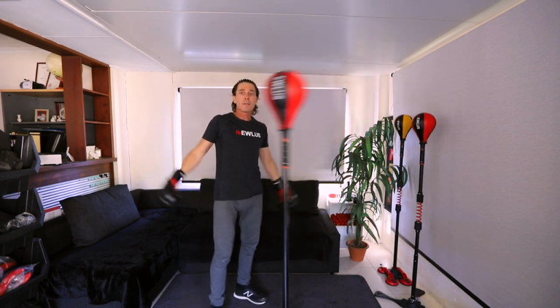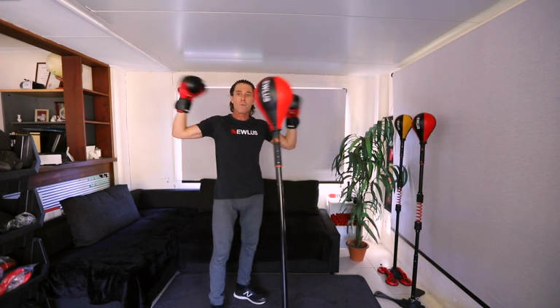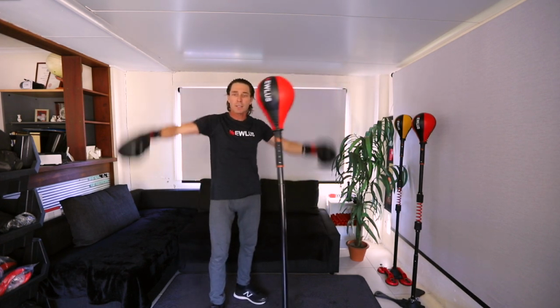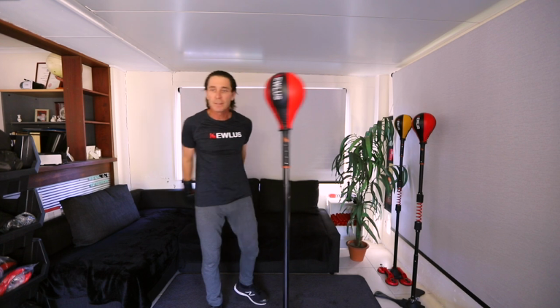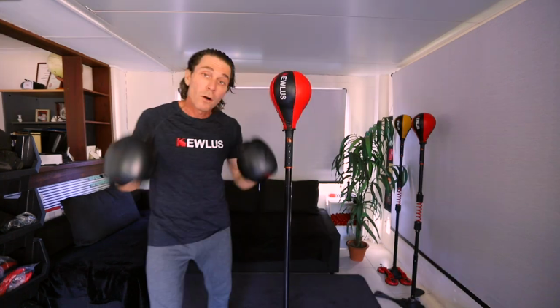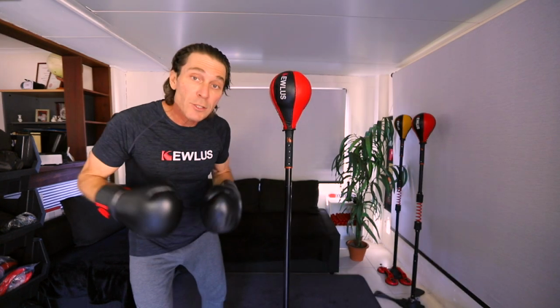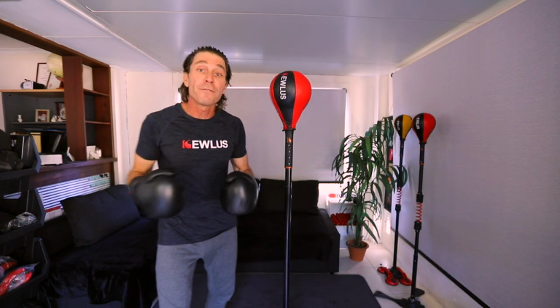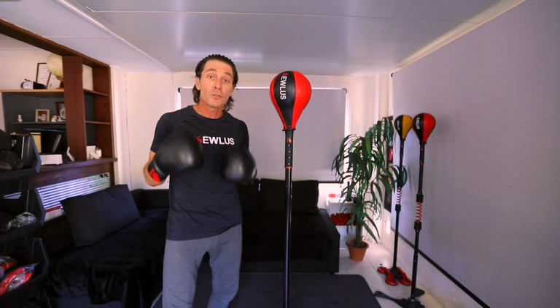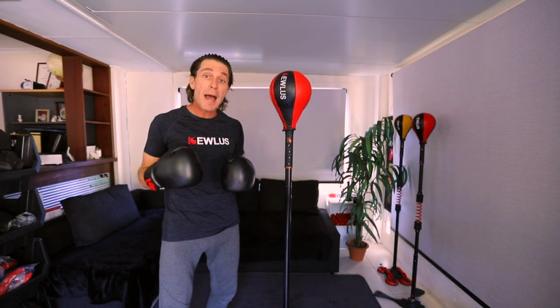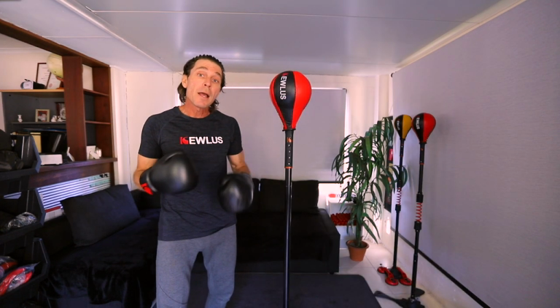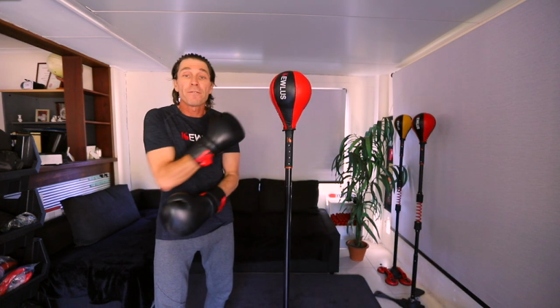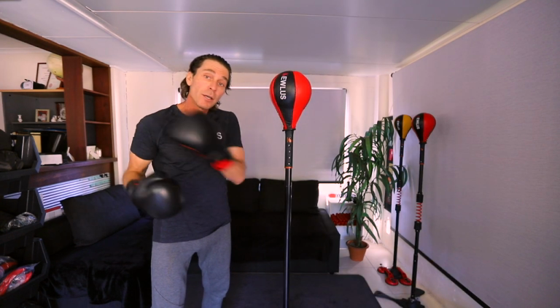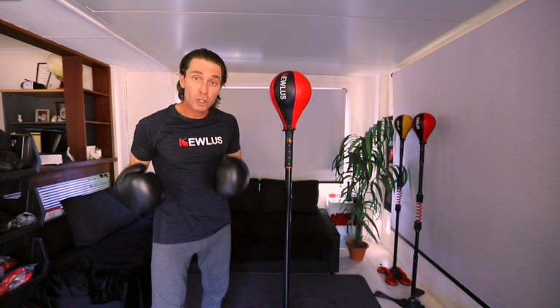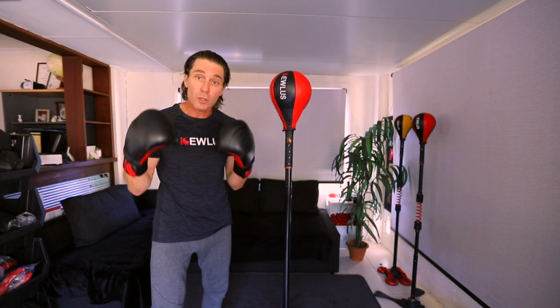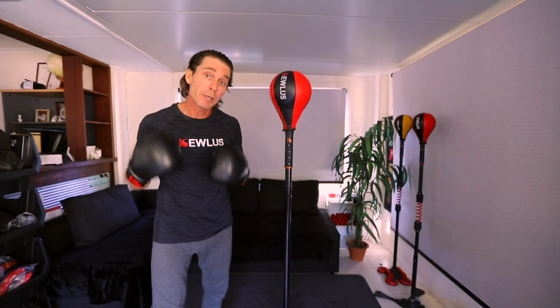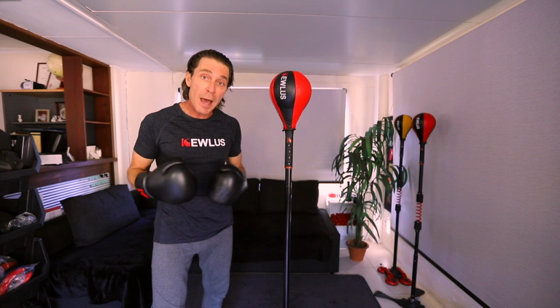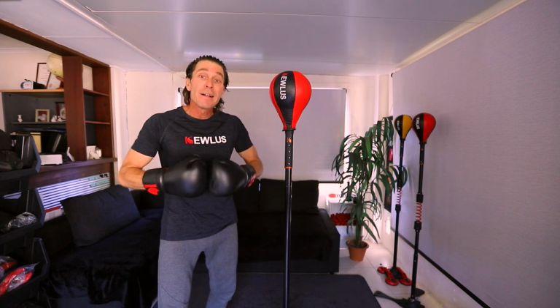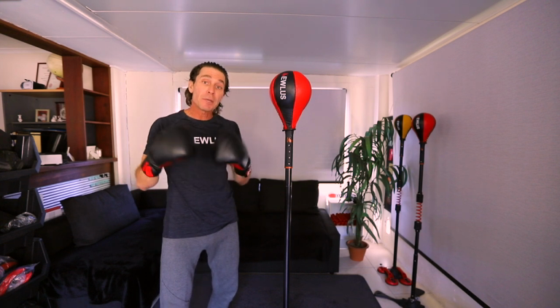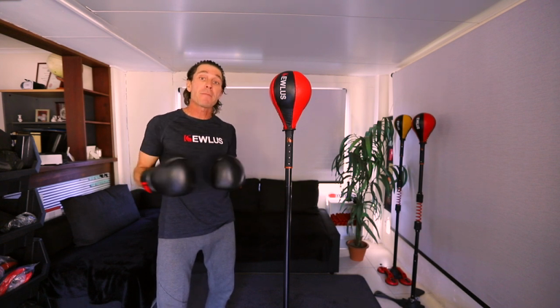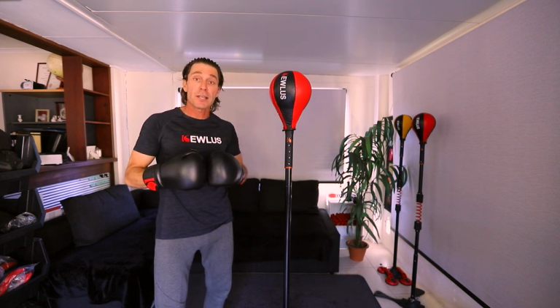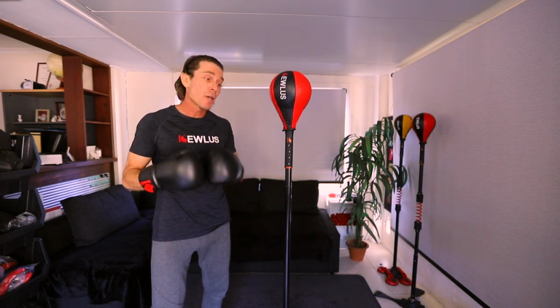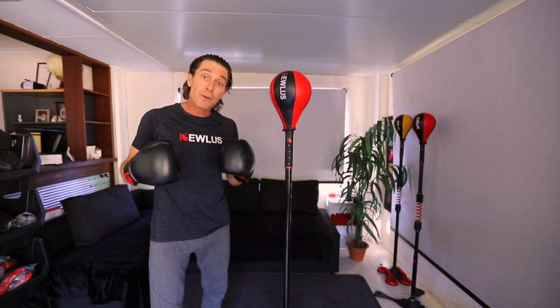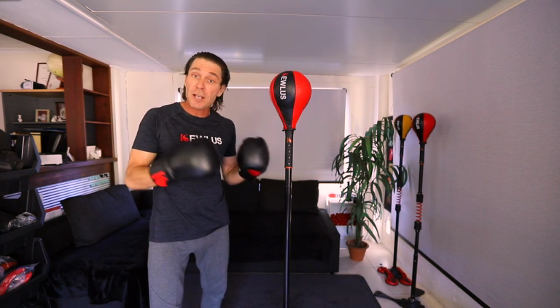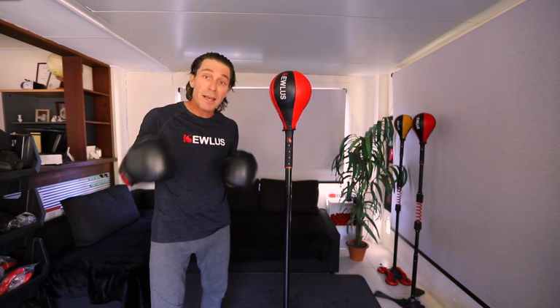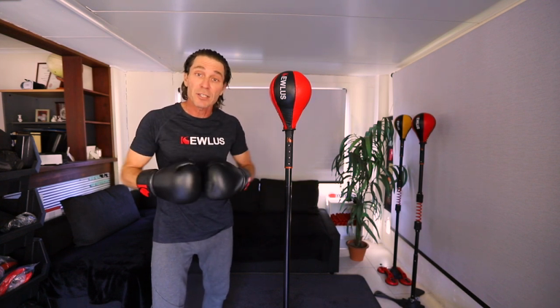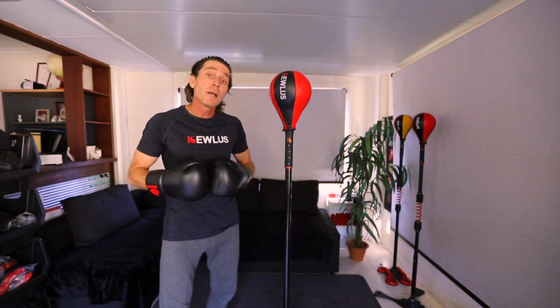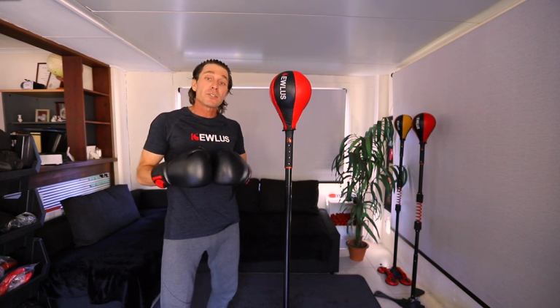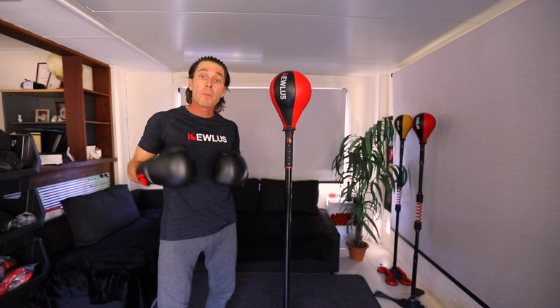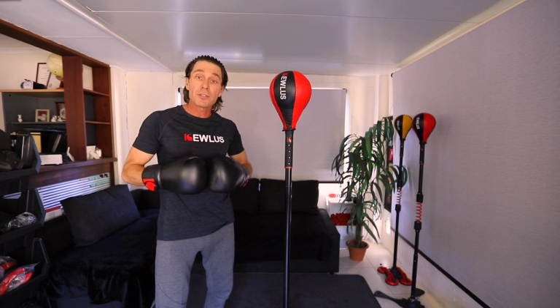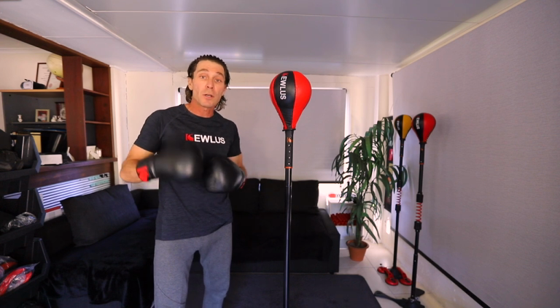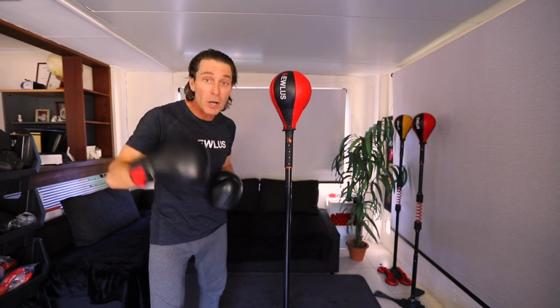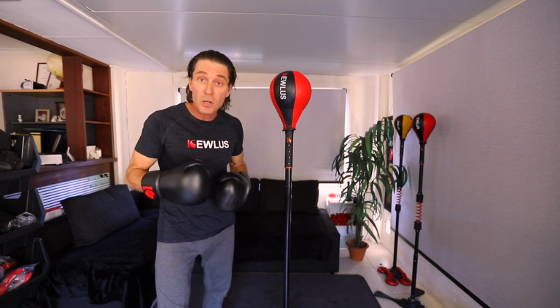And rest. Alright guys, hopefully you enjoyed that — hopefully your shoulders are burning, mine are. You can mix and match sessions; you can follow this up with another session such as a combo session. I'll see you guys next time.